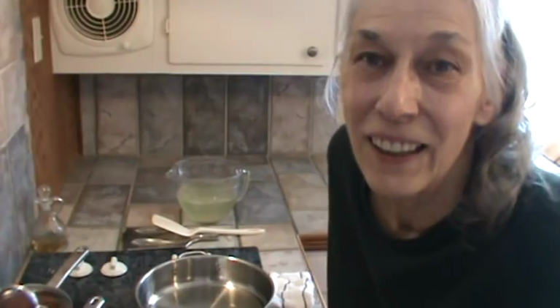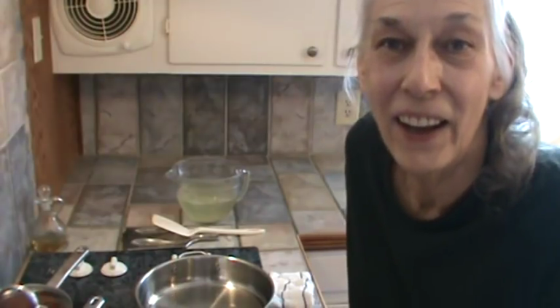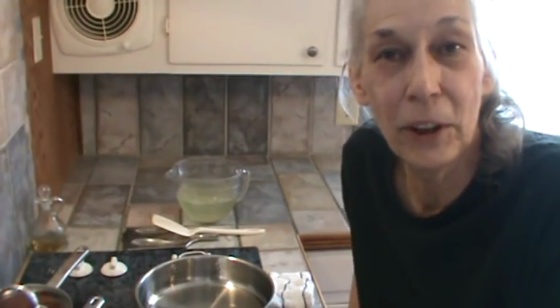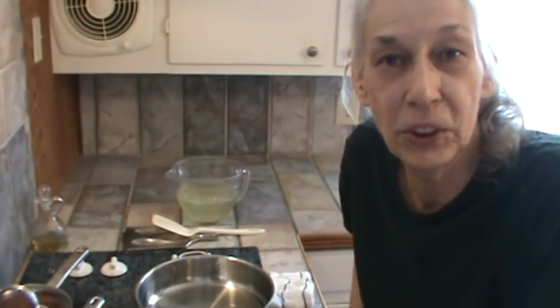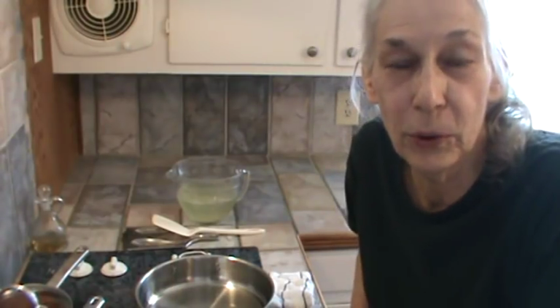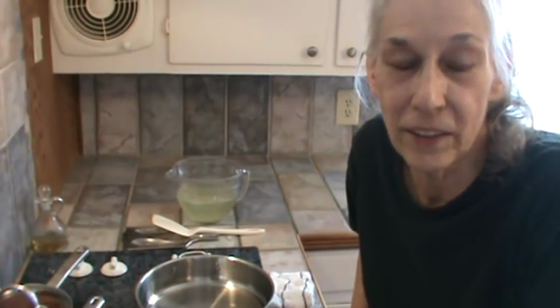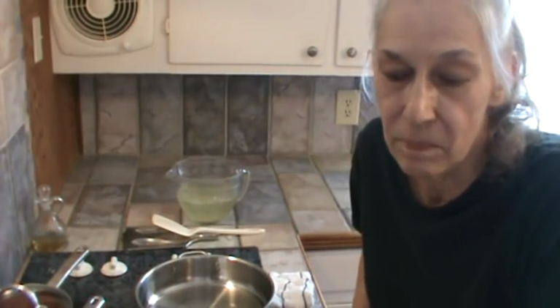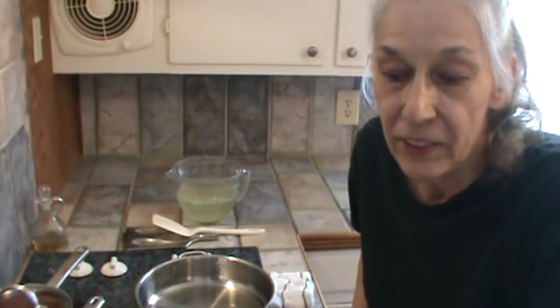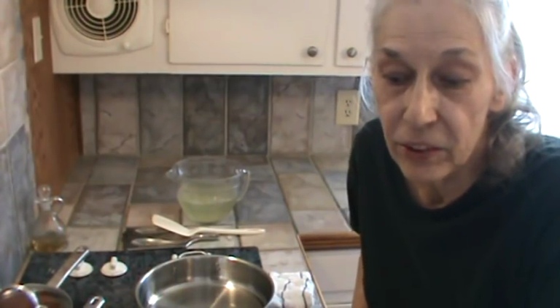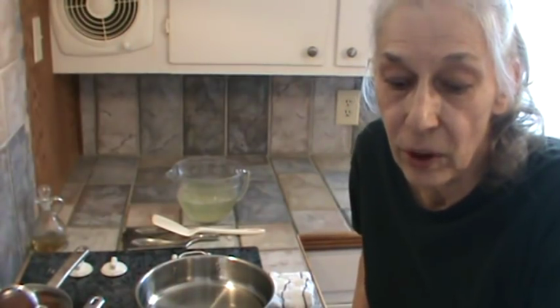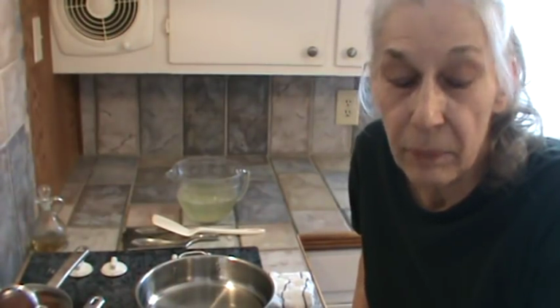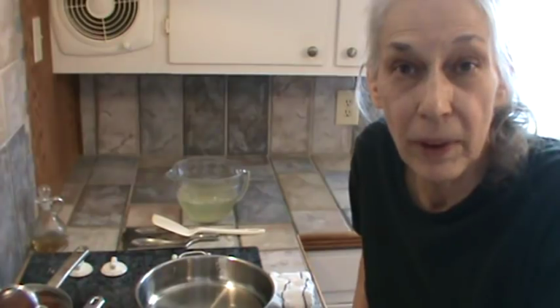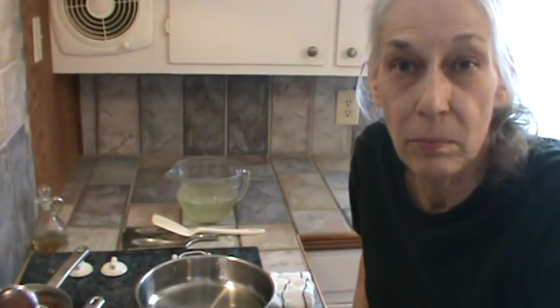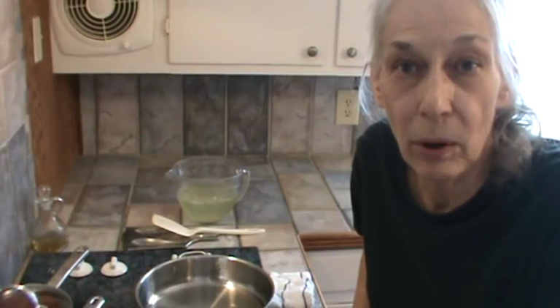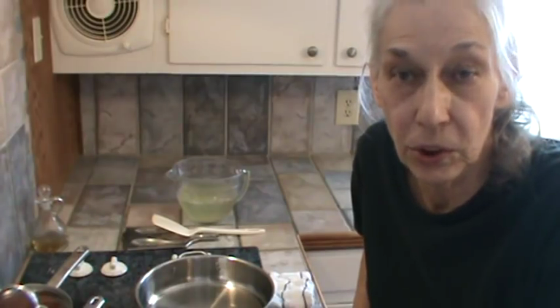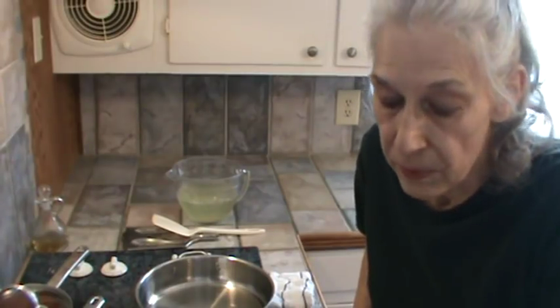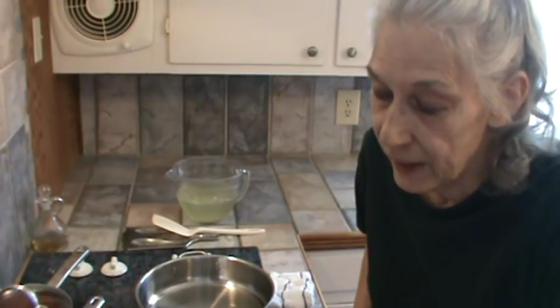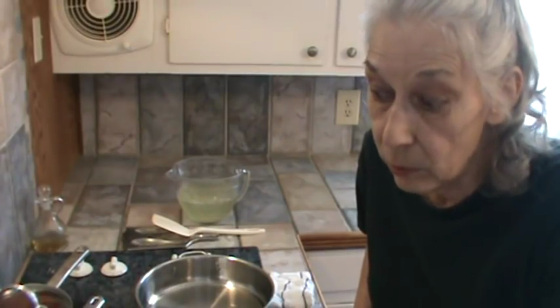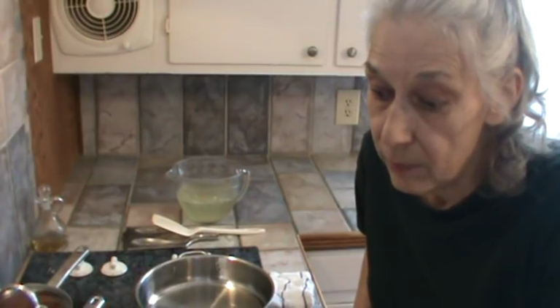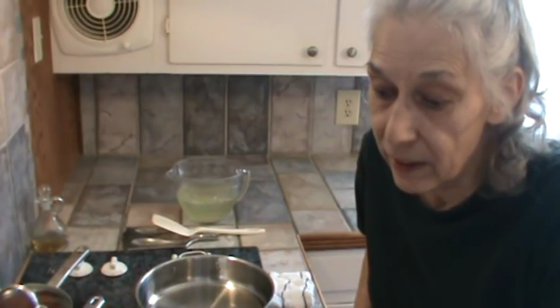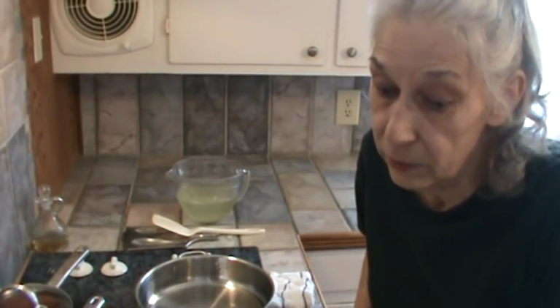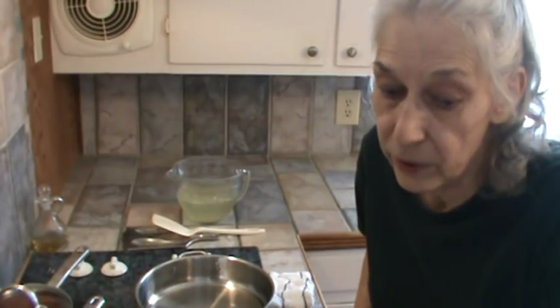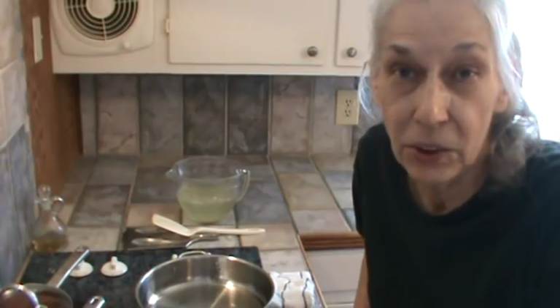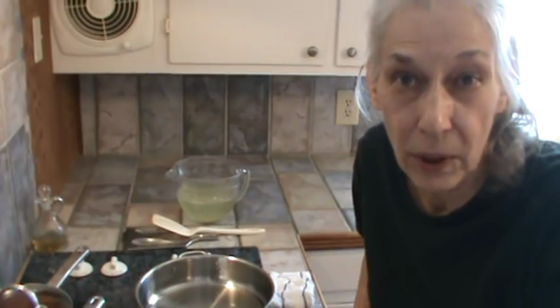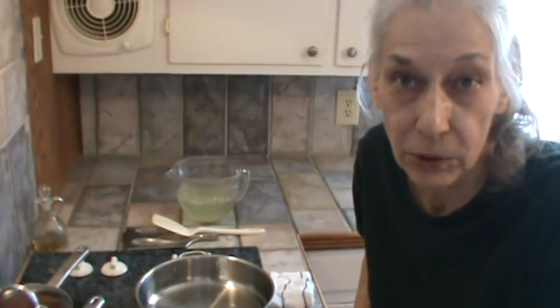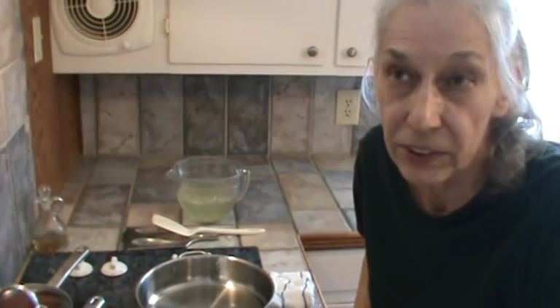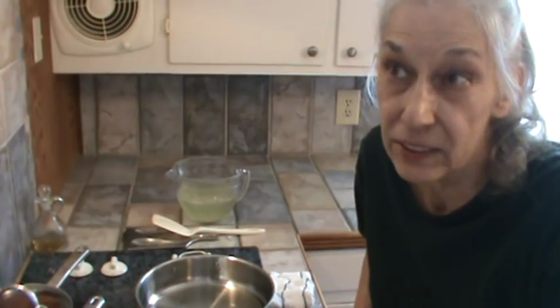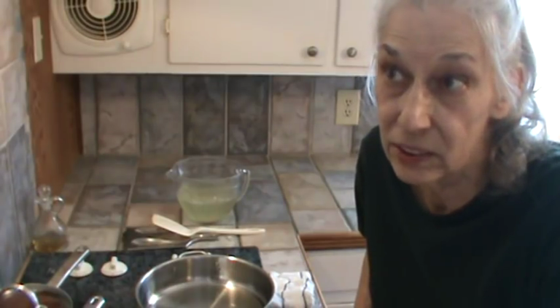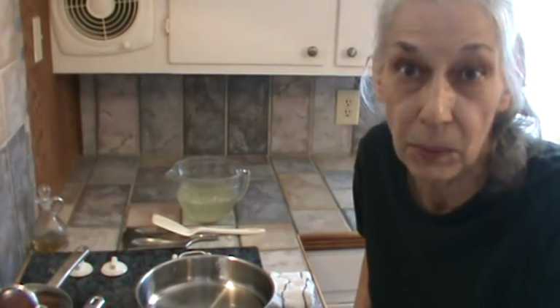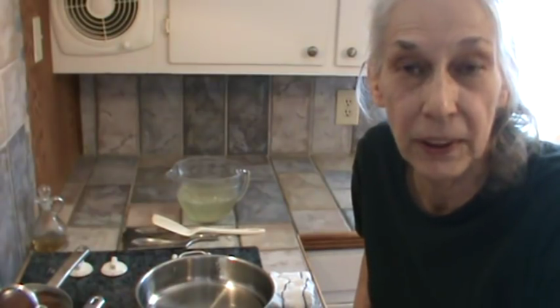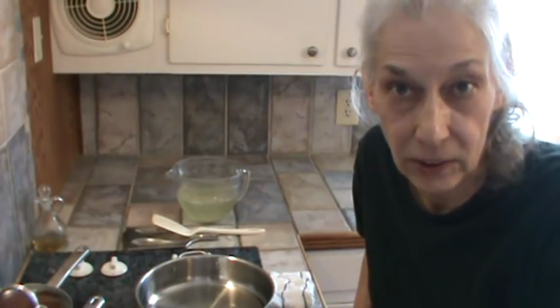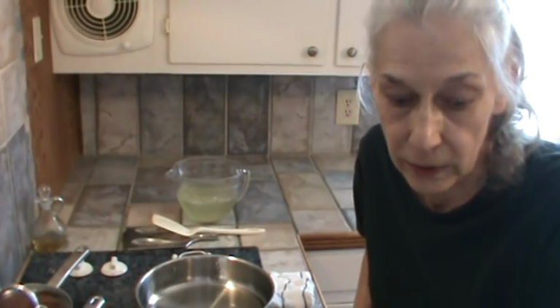Hi, I'm Phyllis from southernfrugal.com. This afternoon I'm going to make some meatball stew. I'm going to really make enough, hopefully, for at least three meals for us. So that's six servings, possibly eight servings.